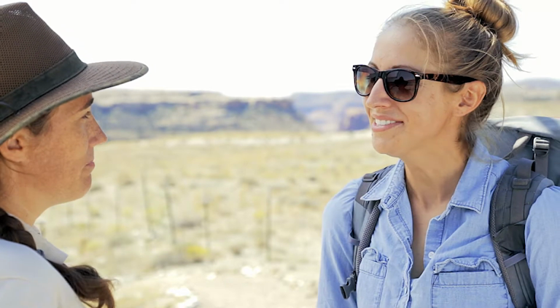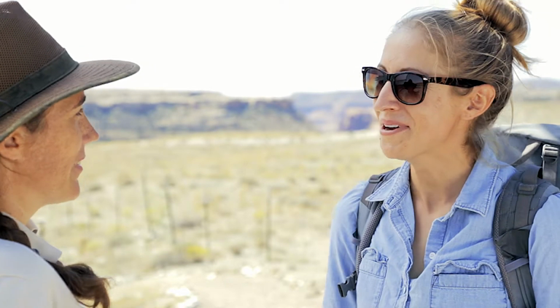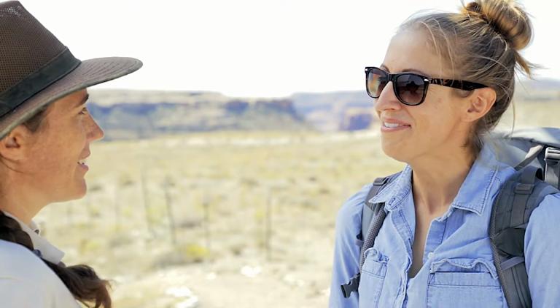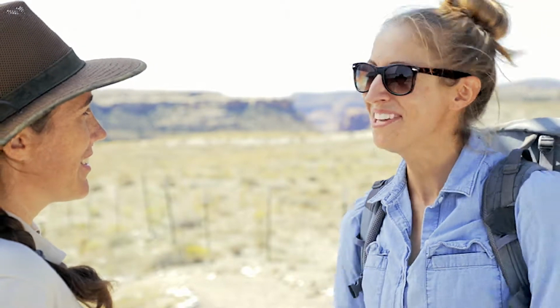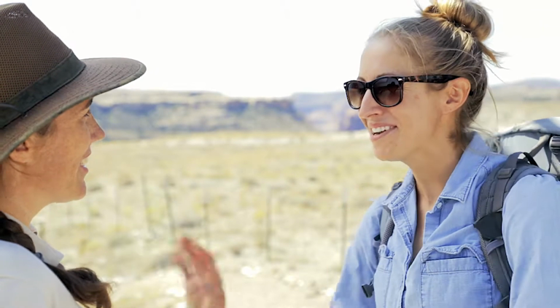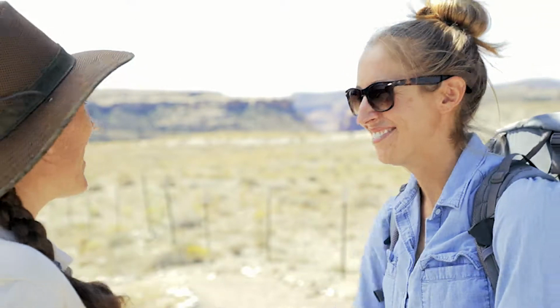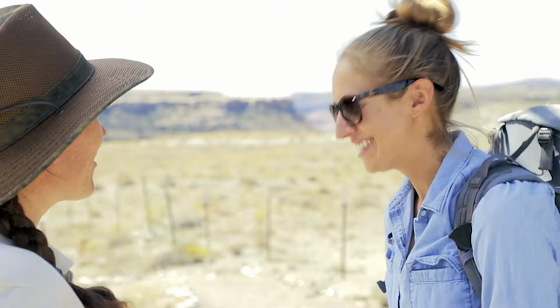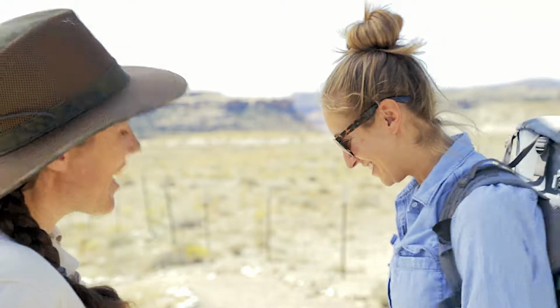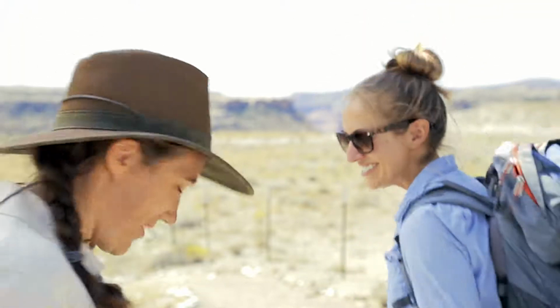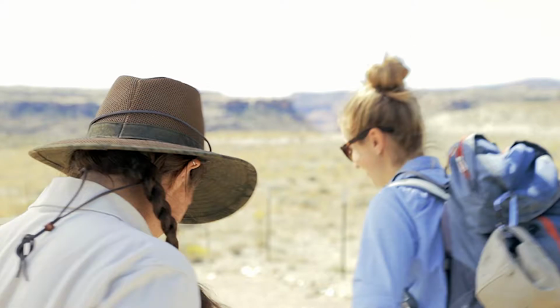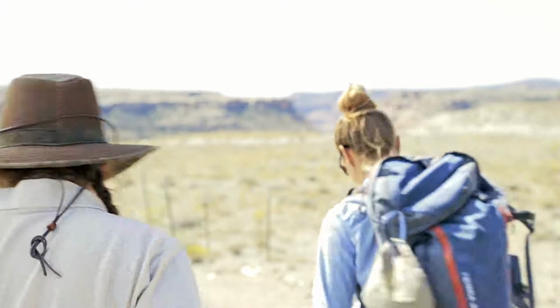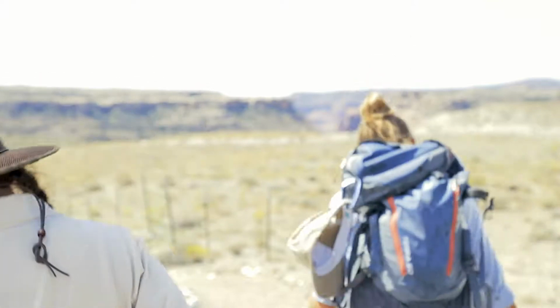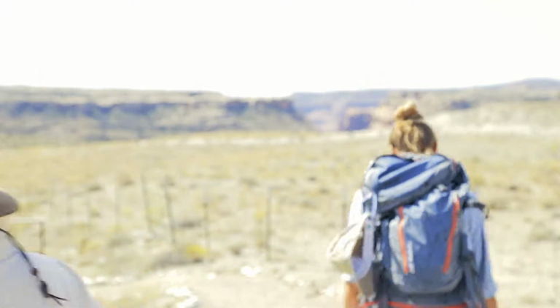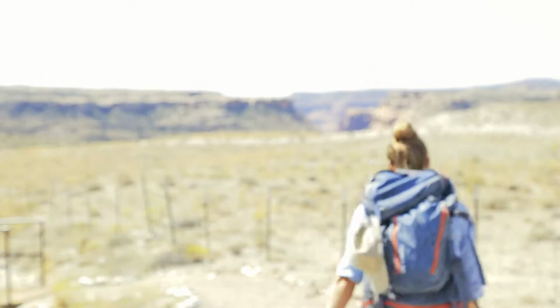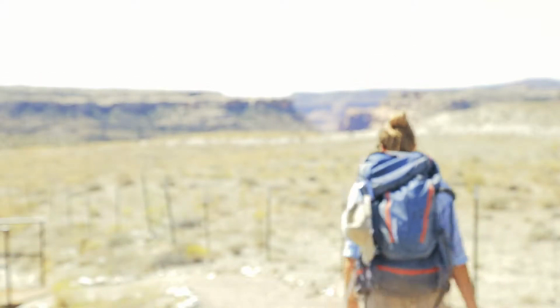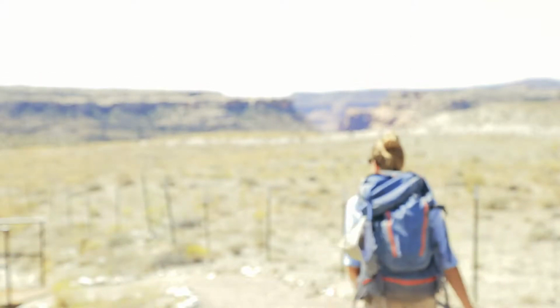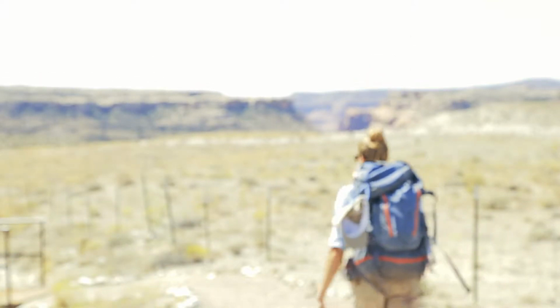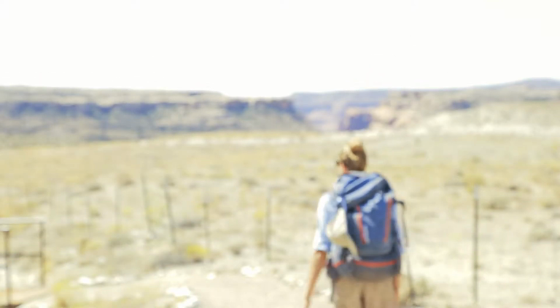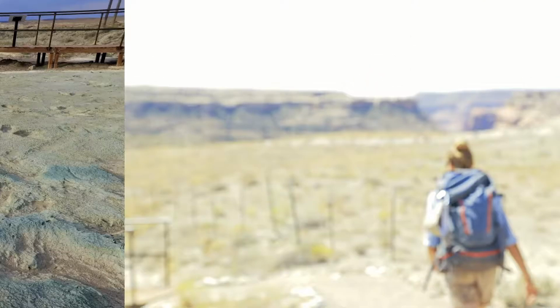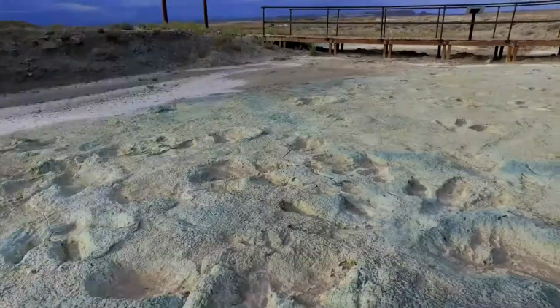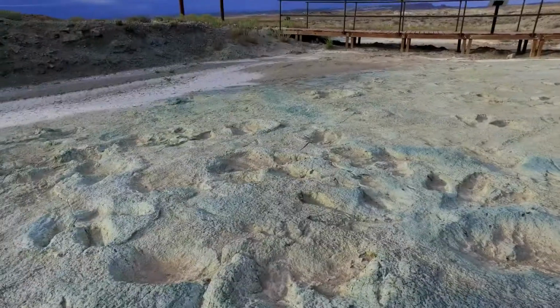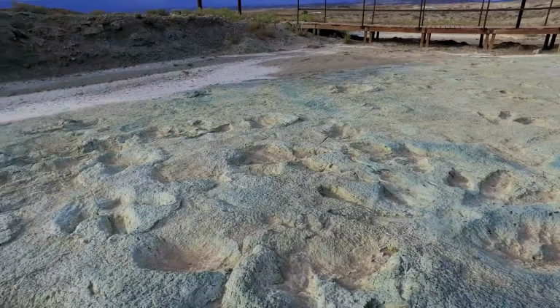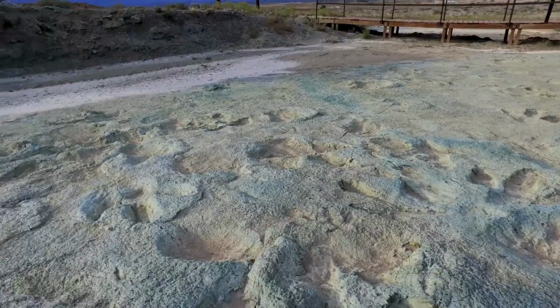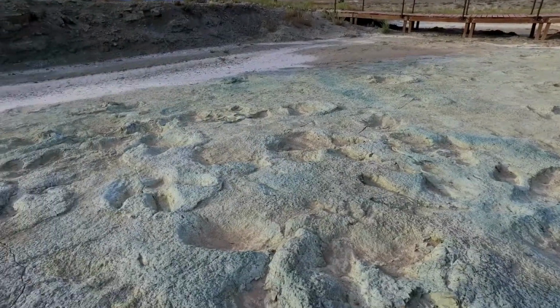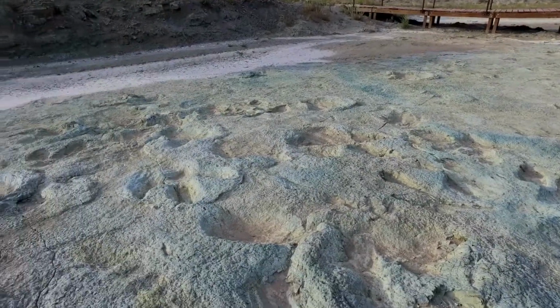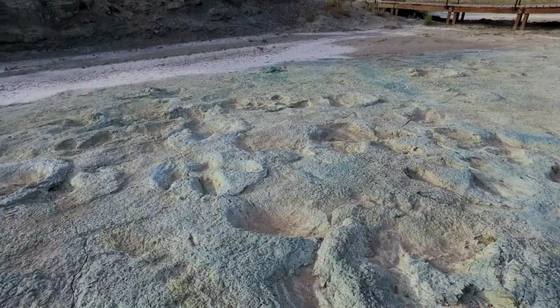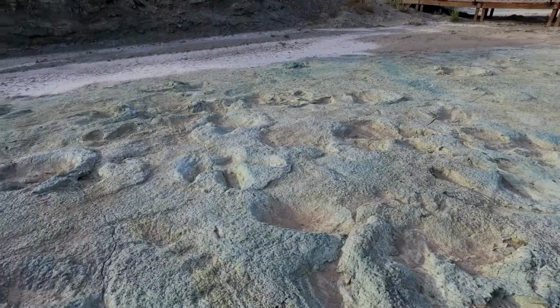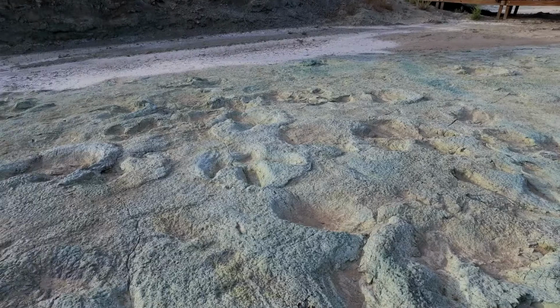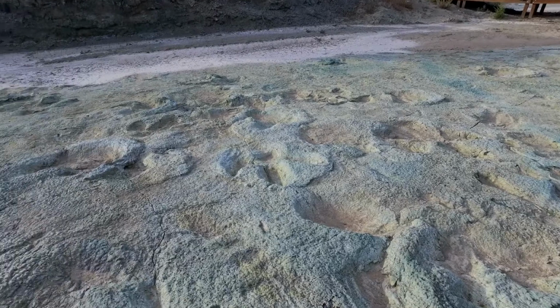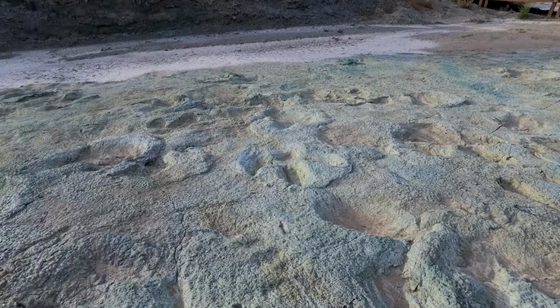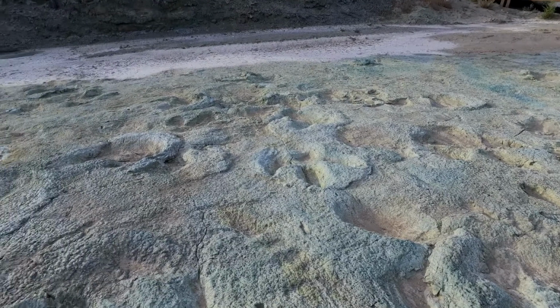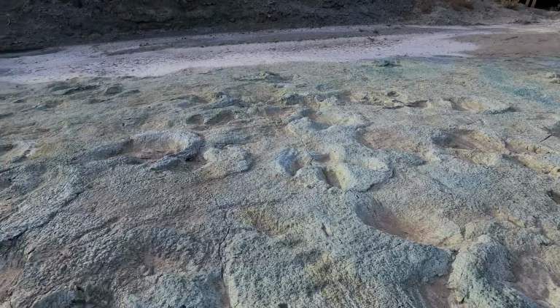Awesome! Well thanks Rebecca! Thanks, have a good time! The Mill Canyon Dinosaur Track Site is a critical record of our natural past that must be respected as well as protected.